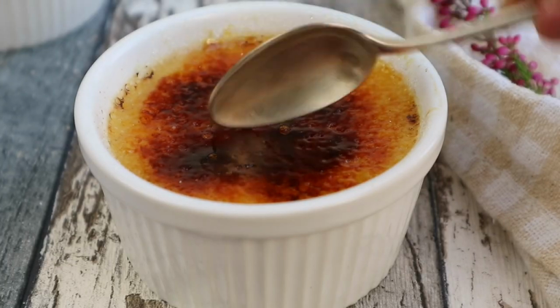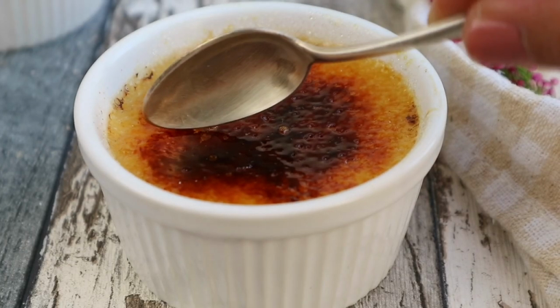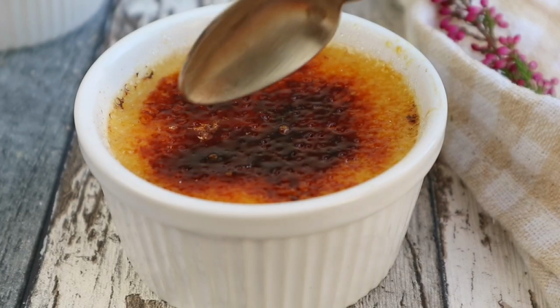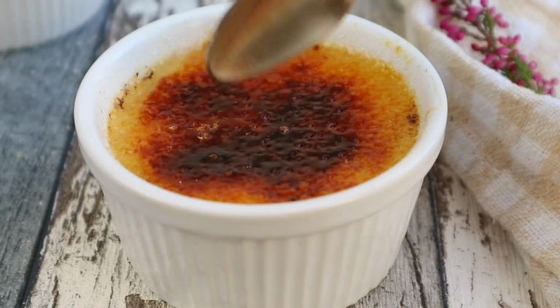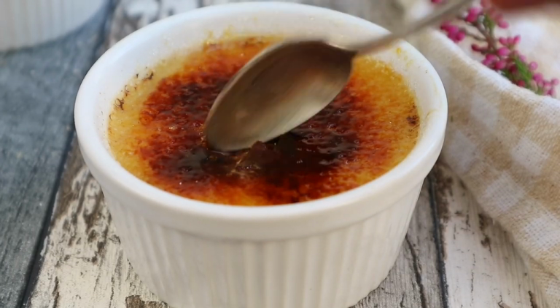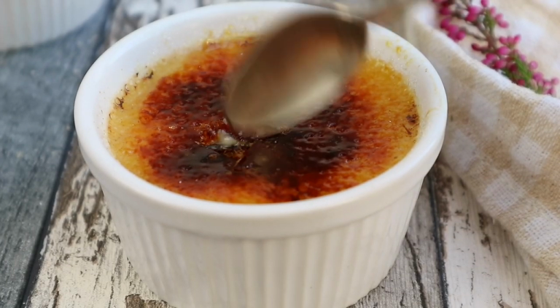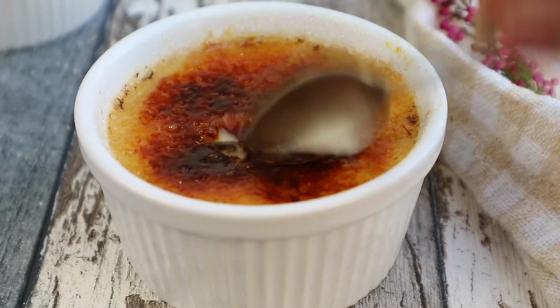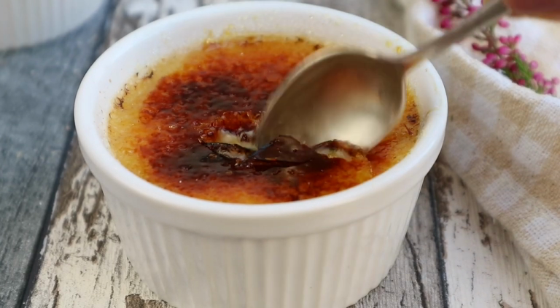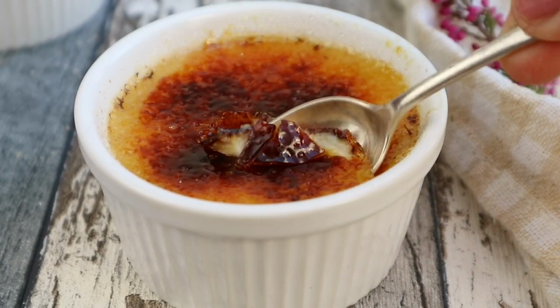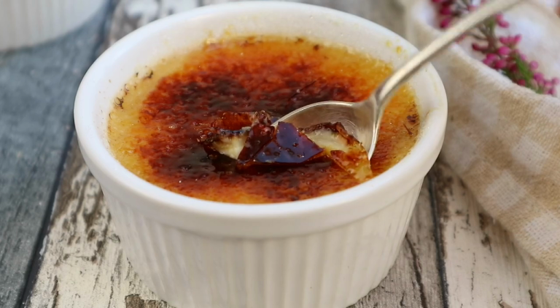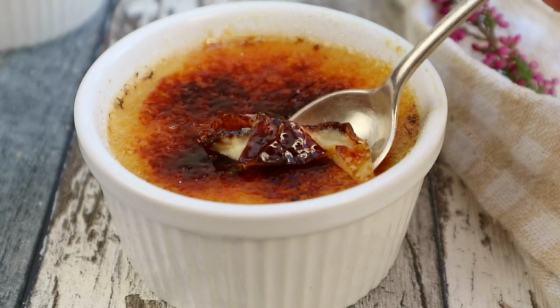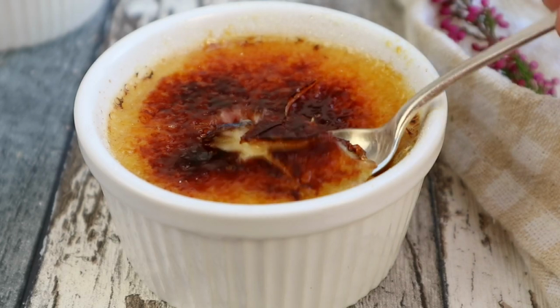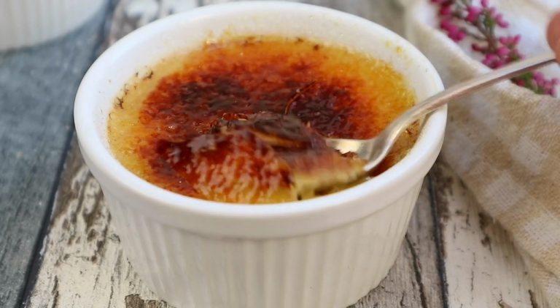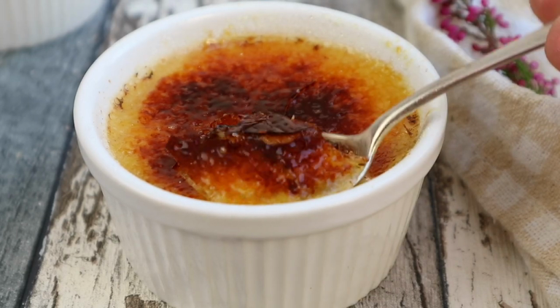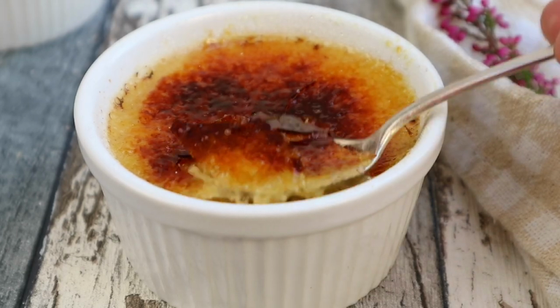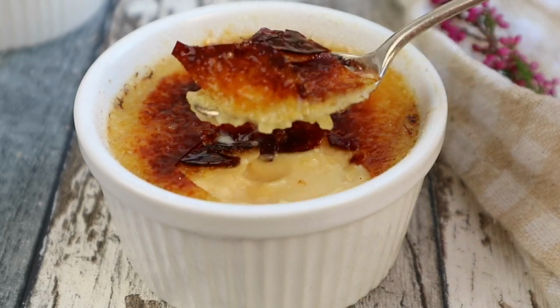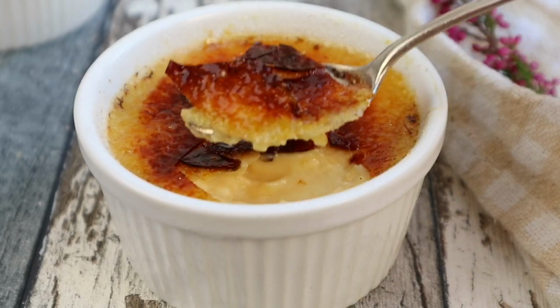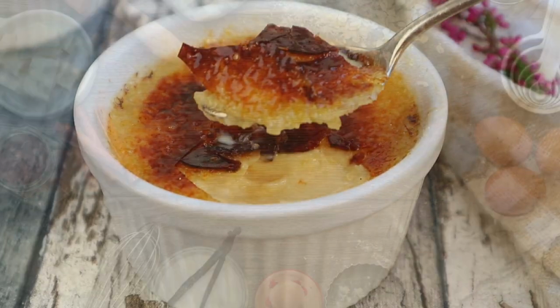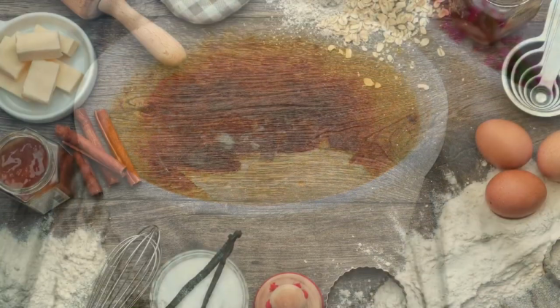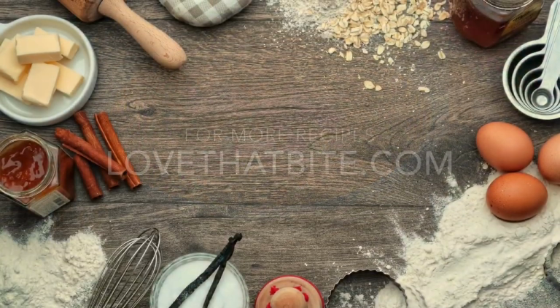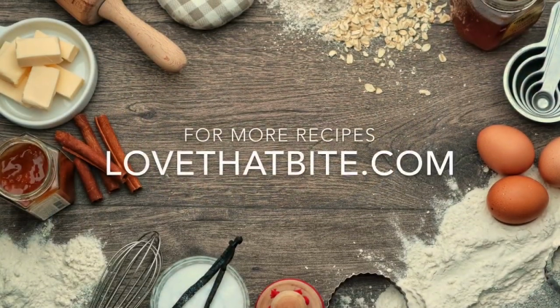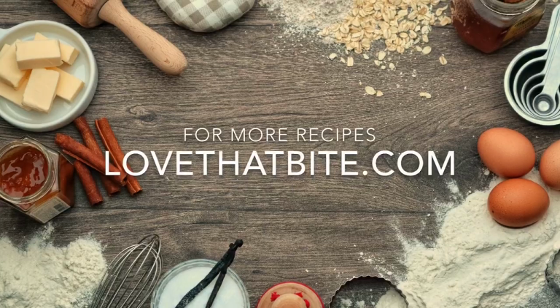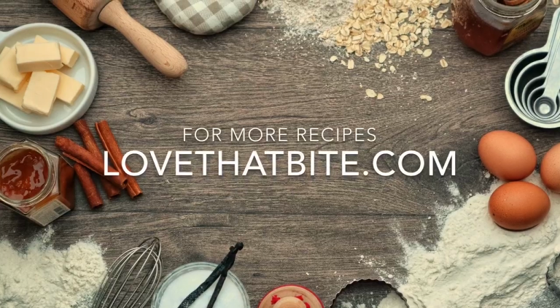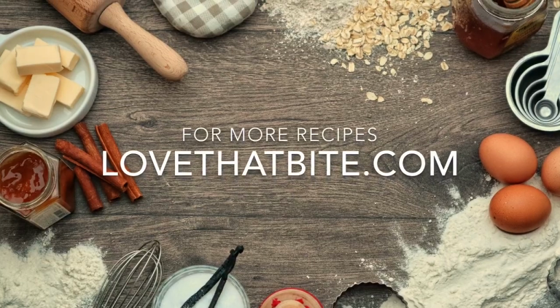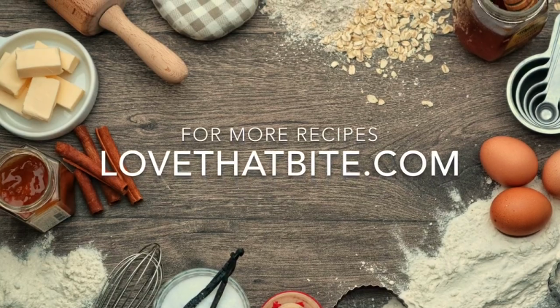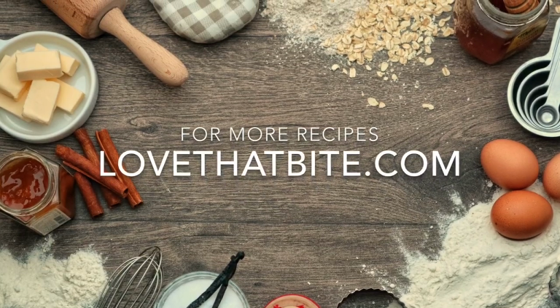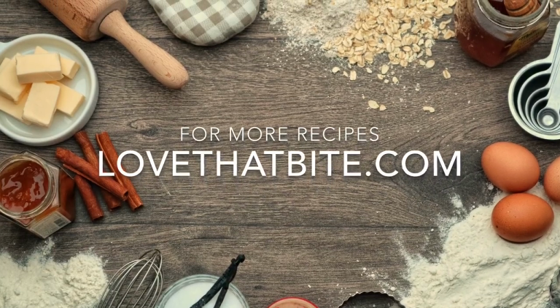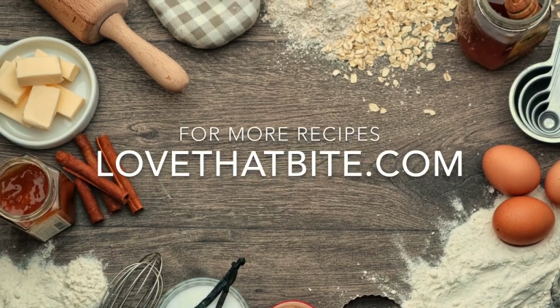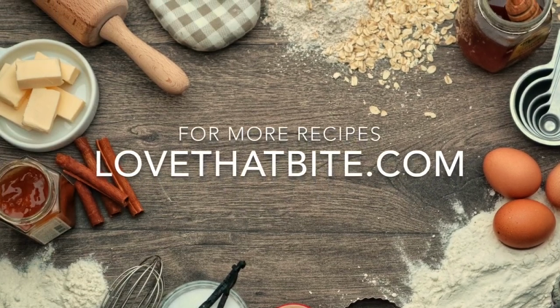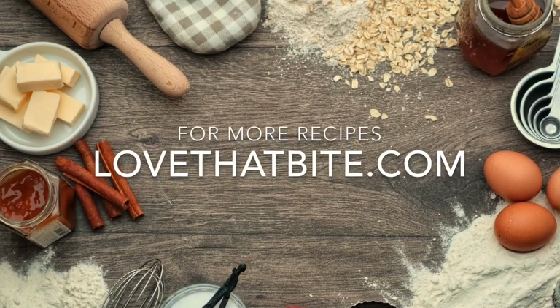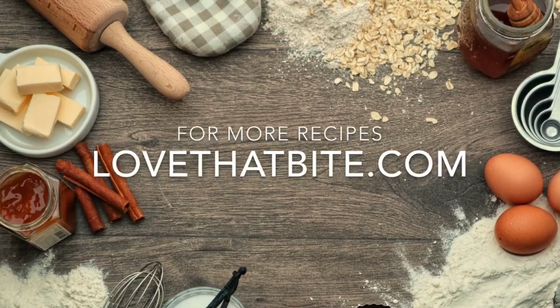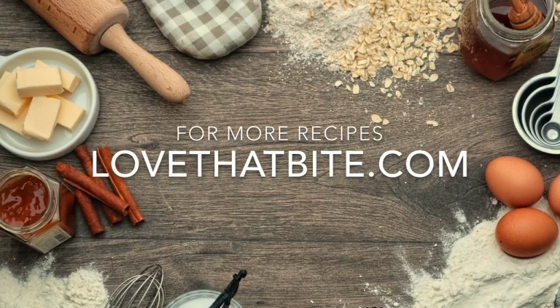I hope you guys enjoyed the video. Thank you so much for watching. If you want the recipe, check out the link below or visit my website lovethatpie.com. Please hit the like button and don't forget to subscribe to my channel to get new update videos. I'll see you next time, bye!